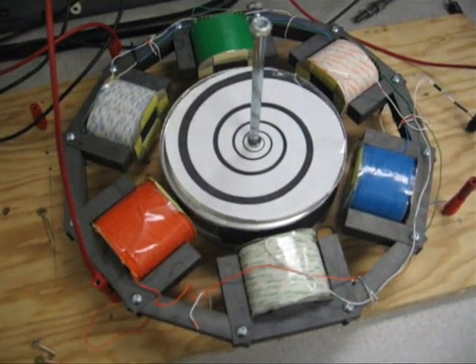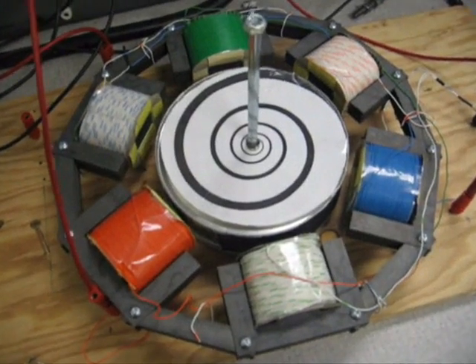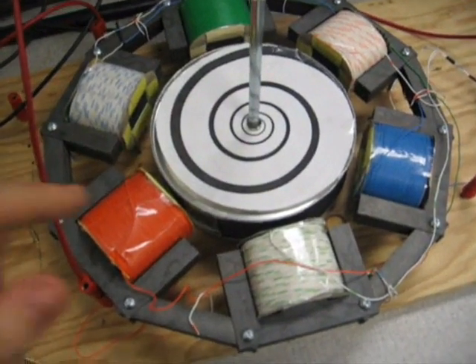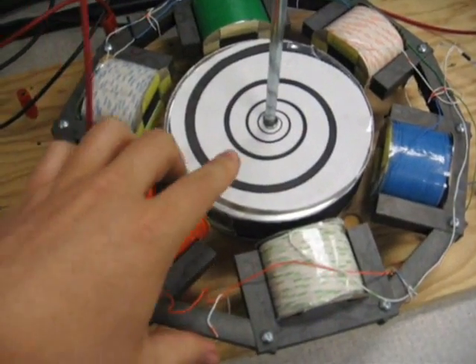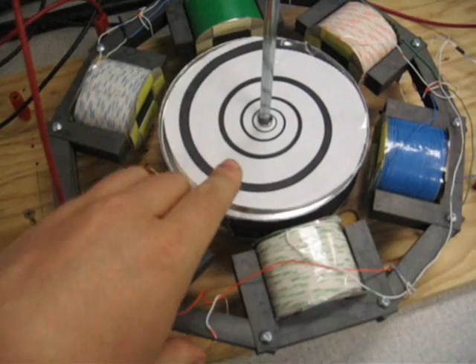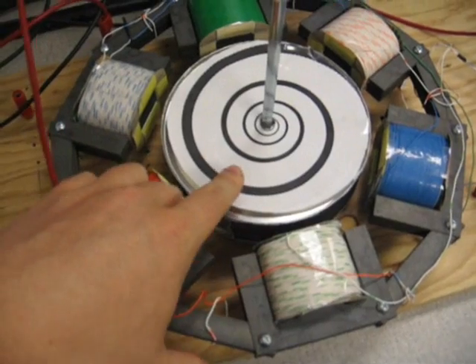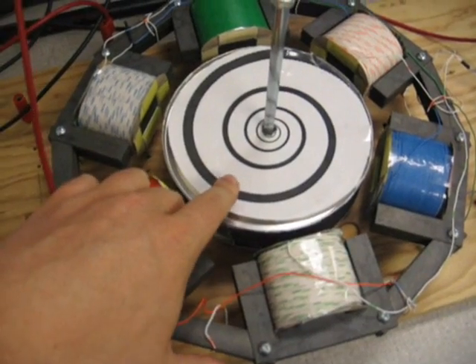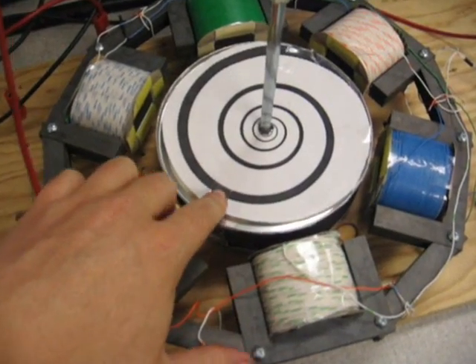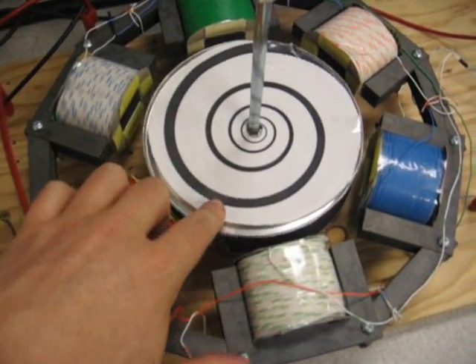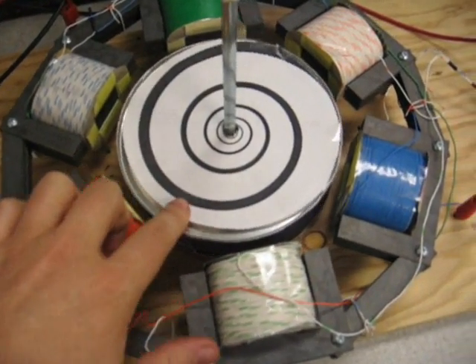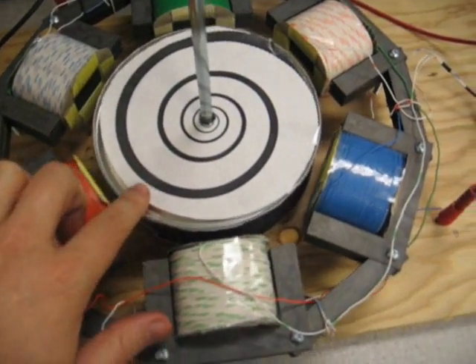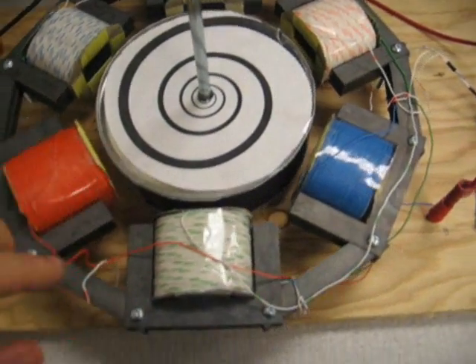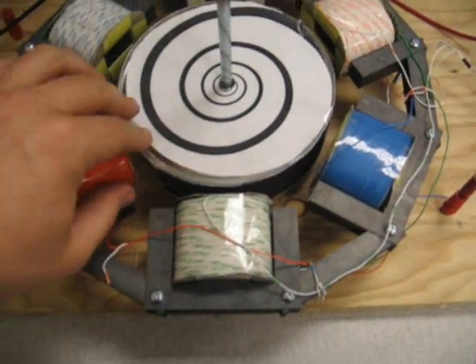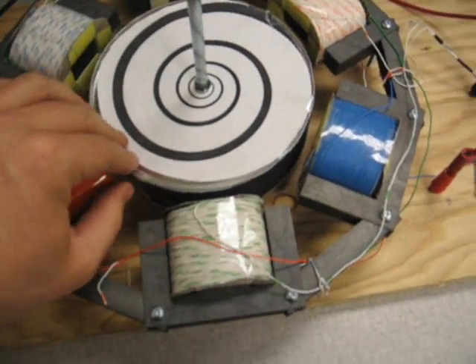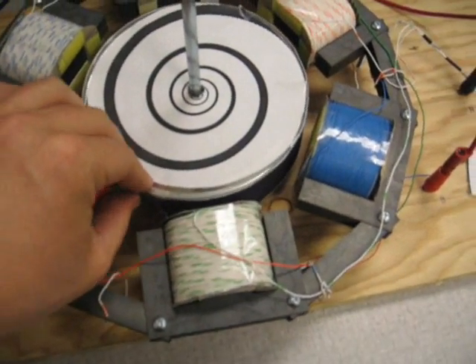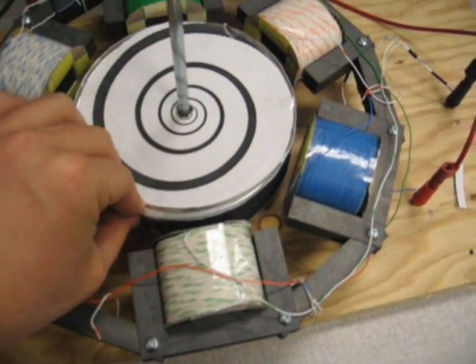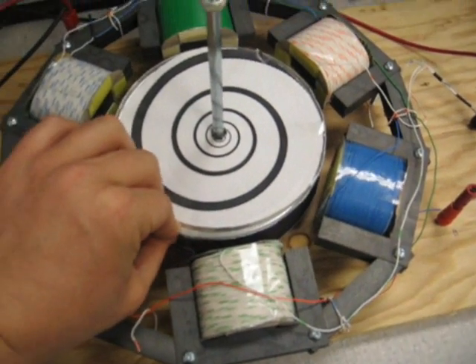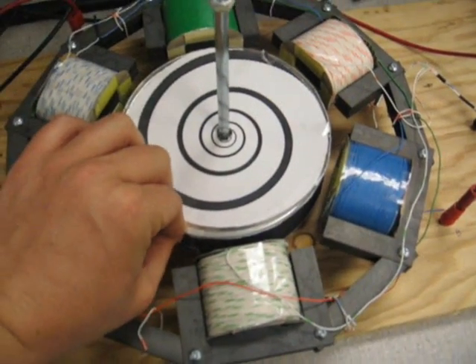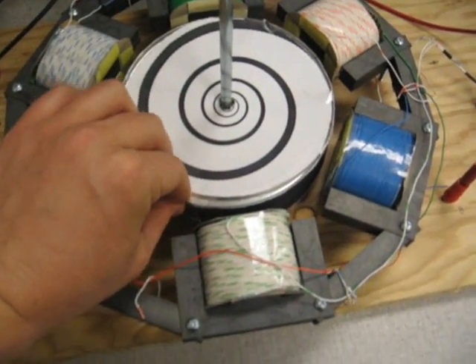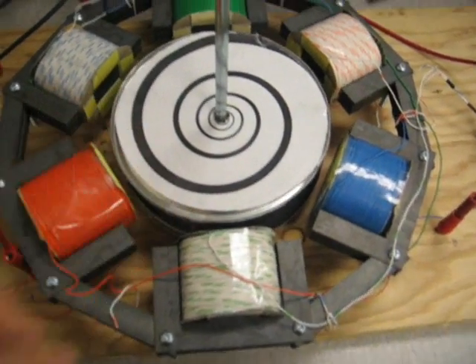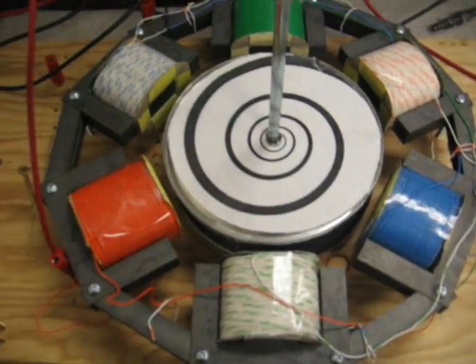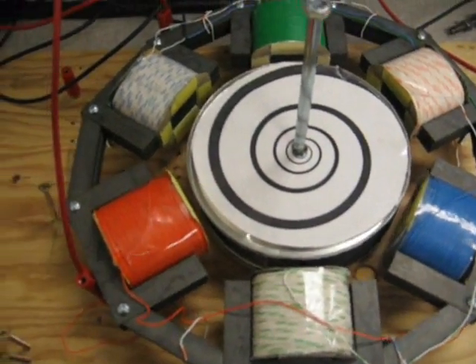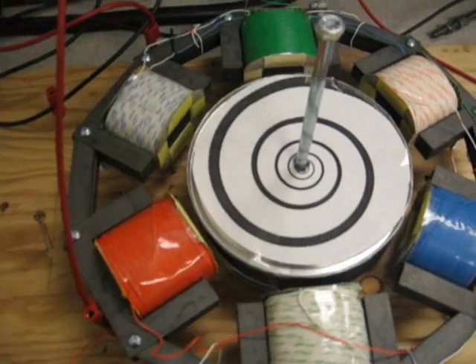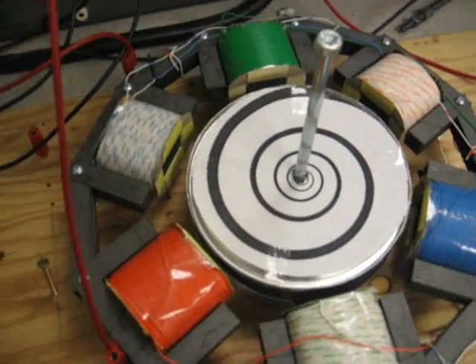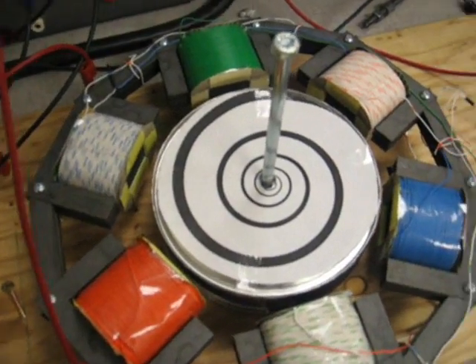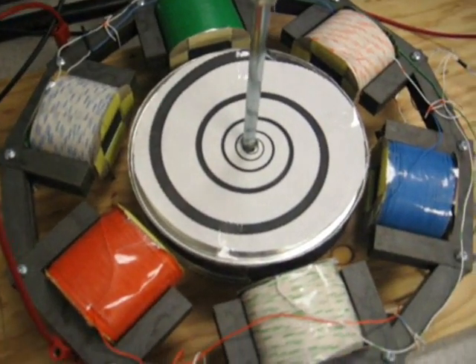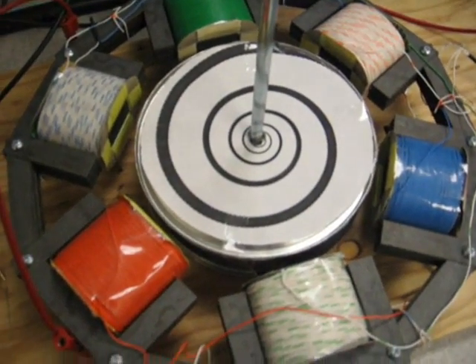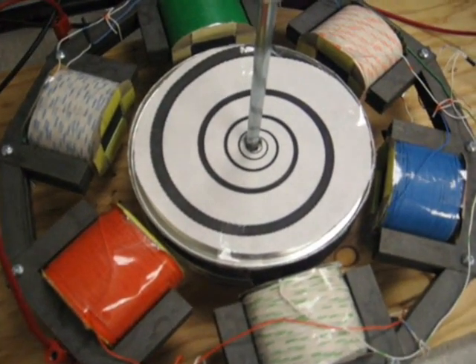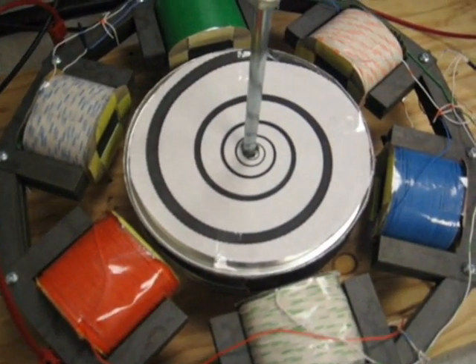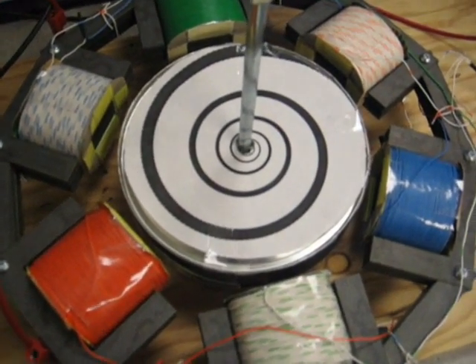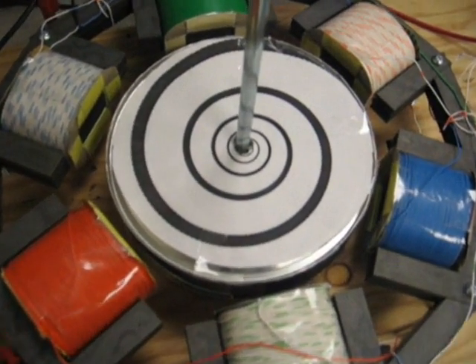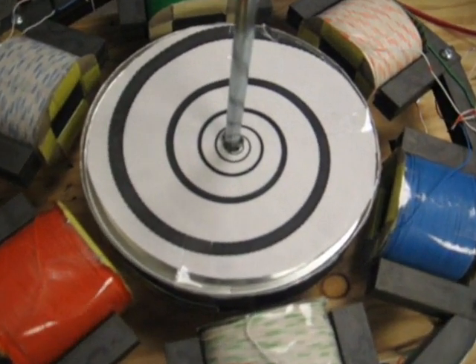So we put this spiral pattern on top of the rotor just to get the psychedelic effect. Let's apply power and see what happens.